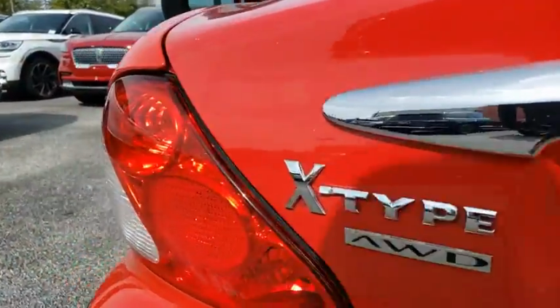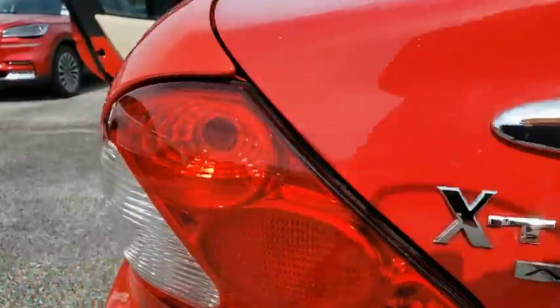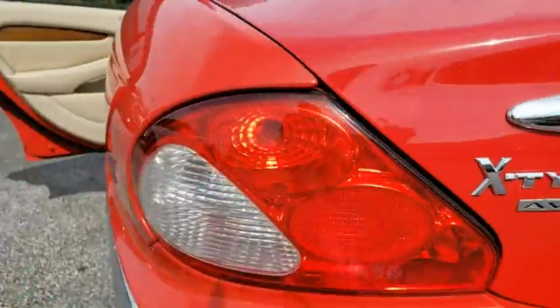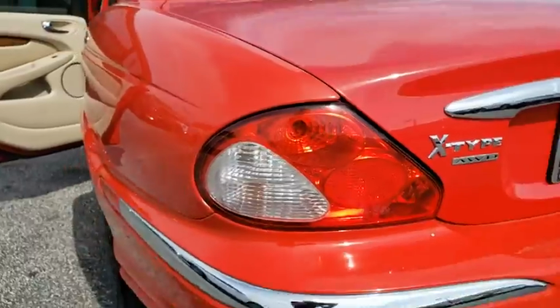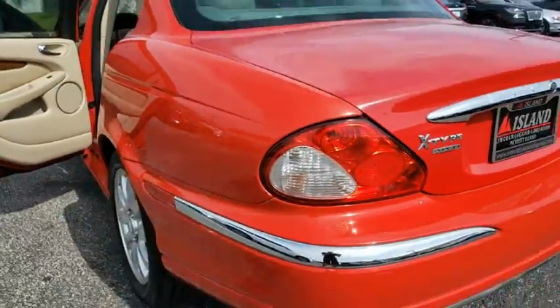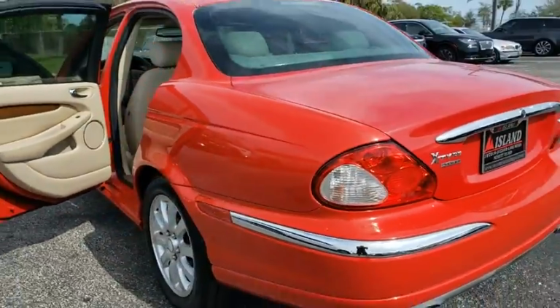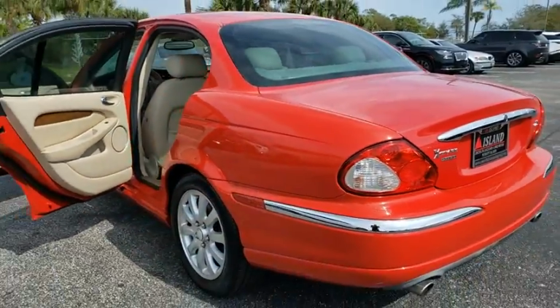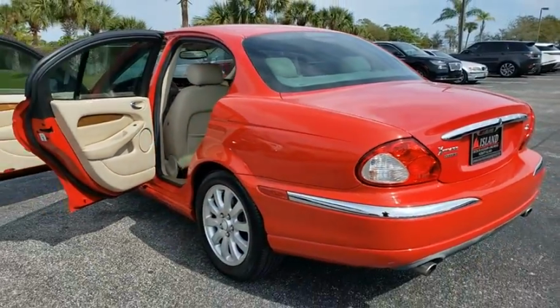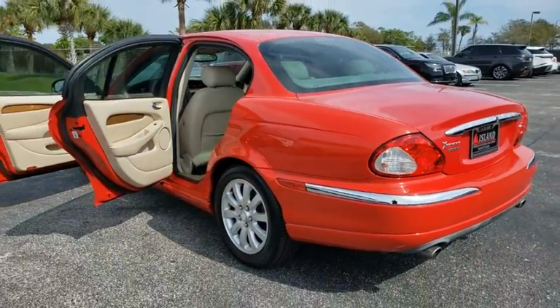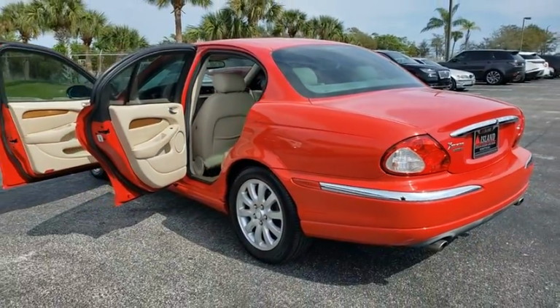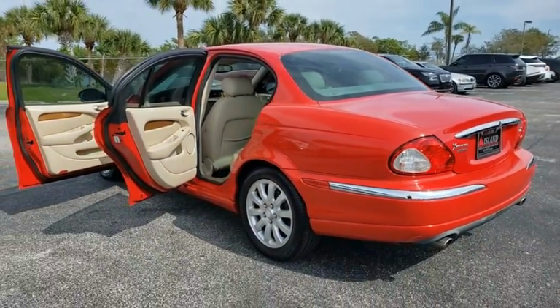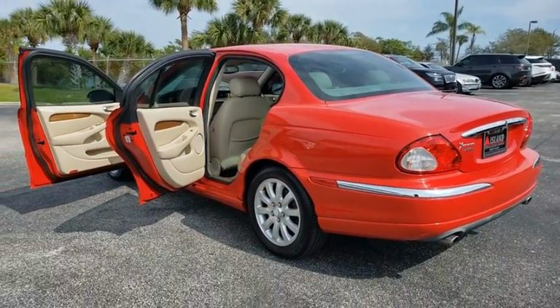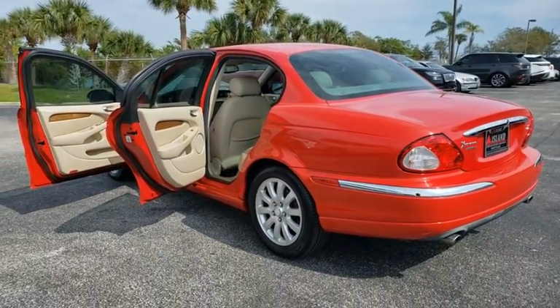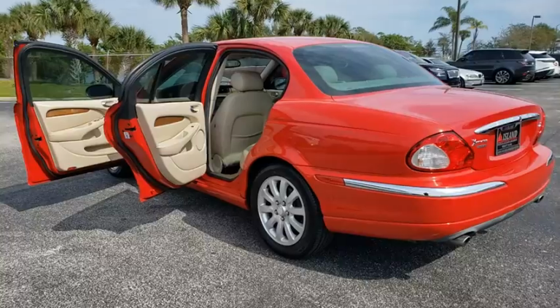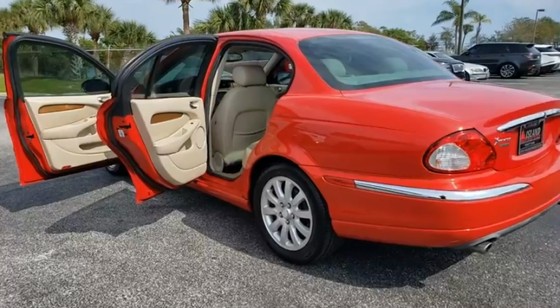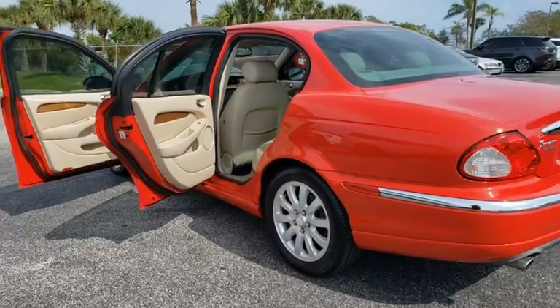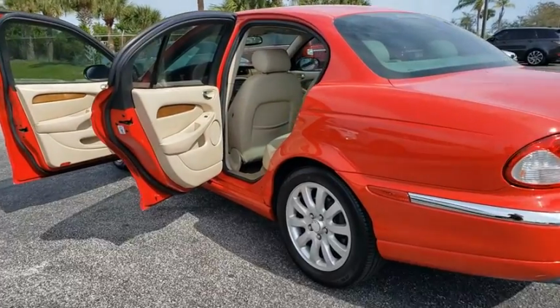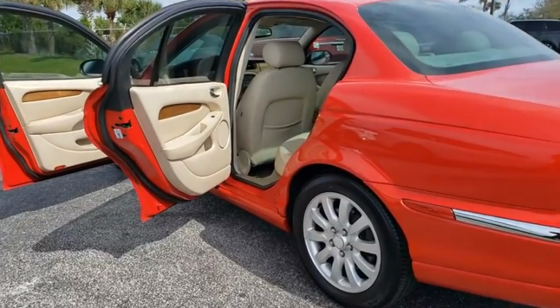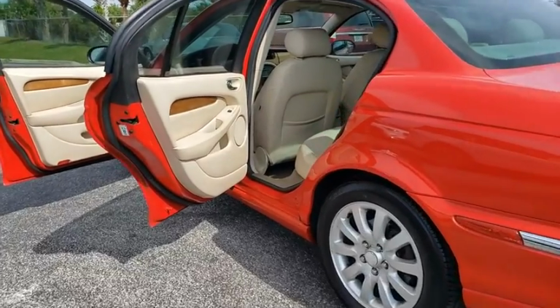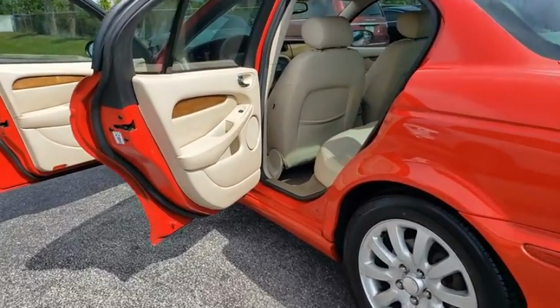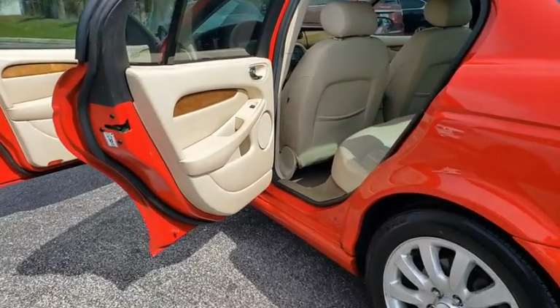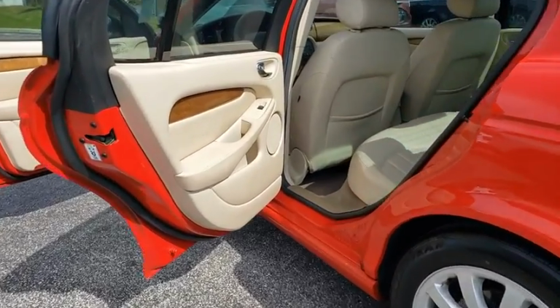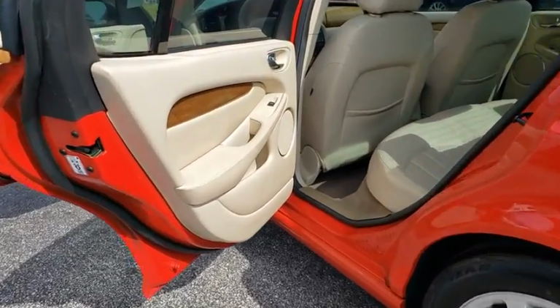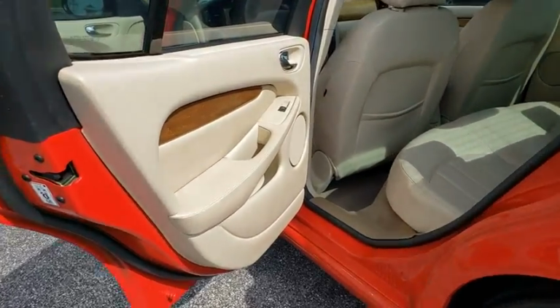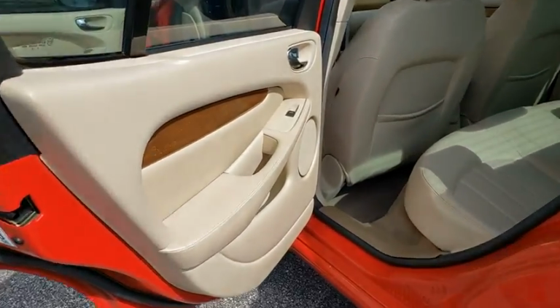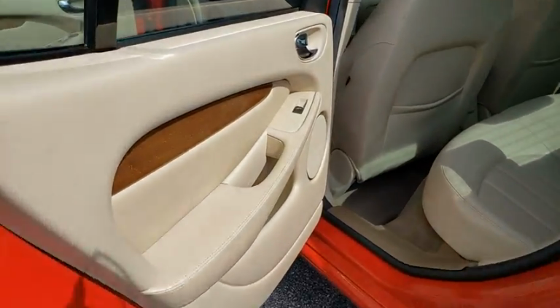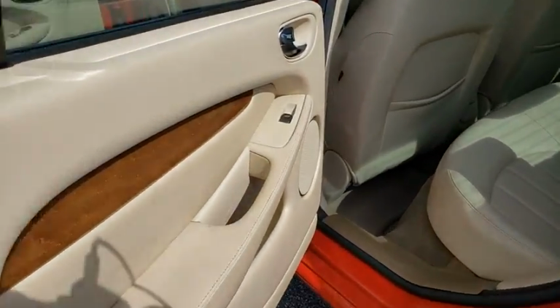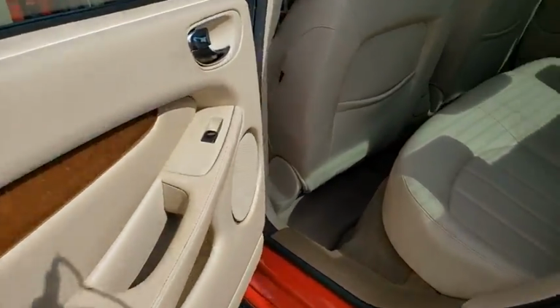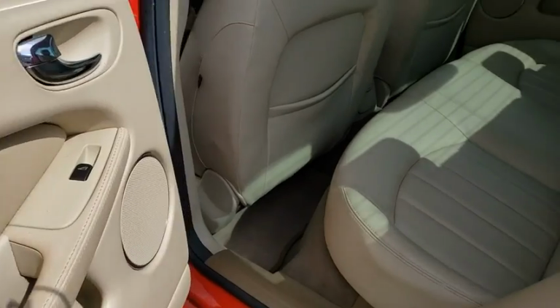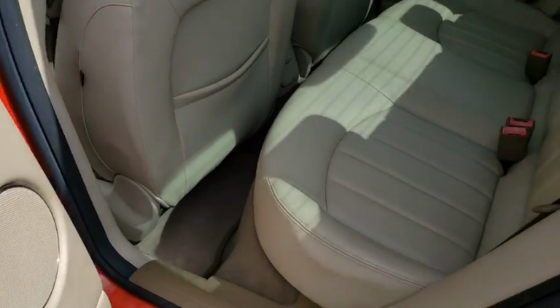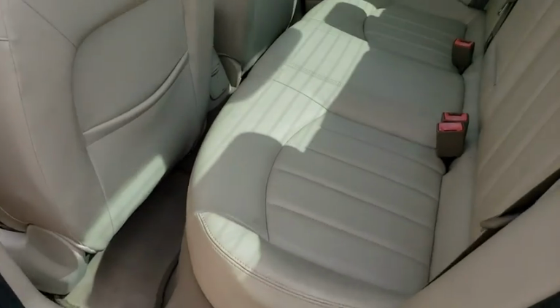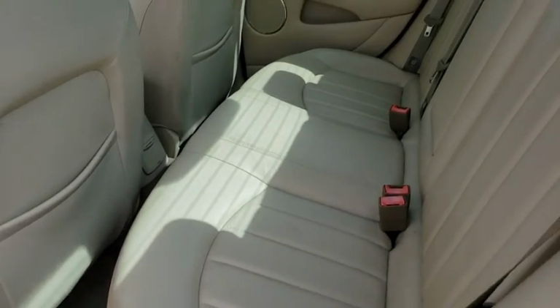That makes the X-Type a good choice for rain, snow, and ice. And indeed, it feels very secure in those conditions. This vehicle has less than 75,000 miles.